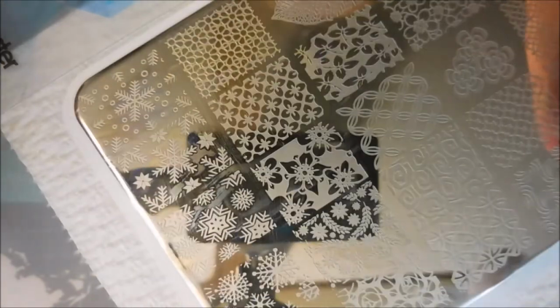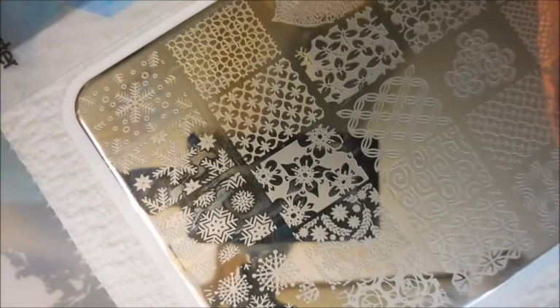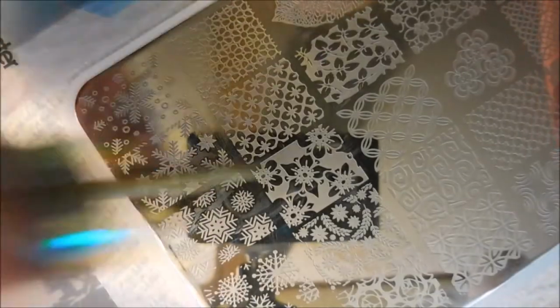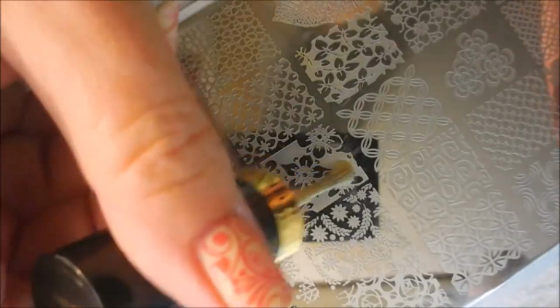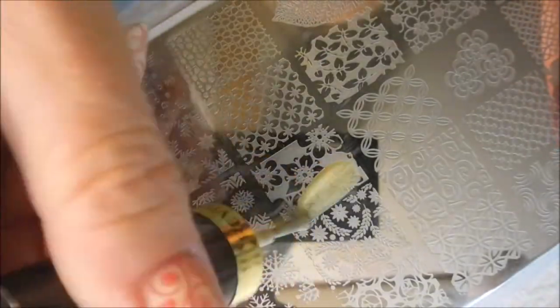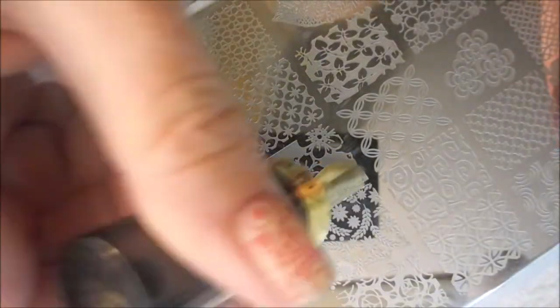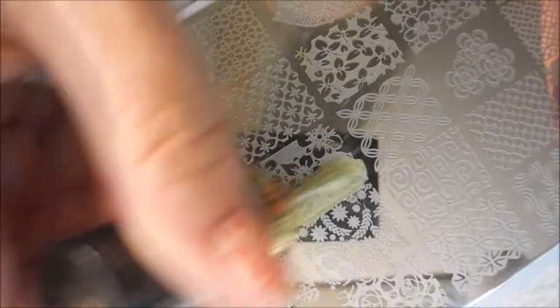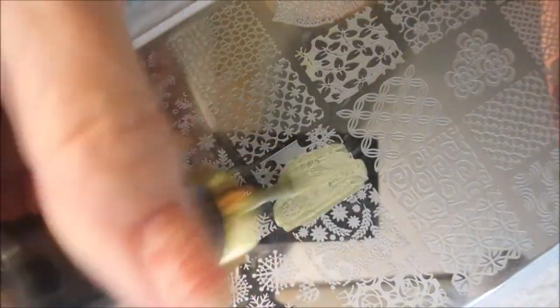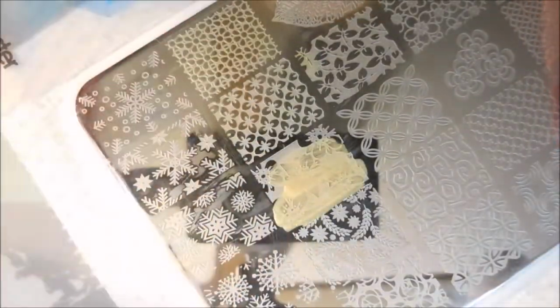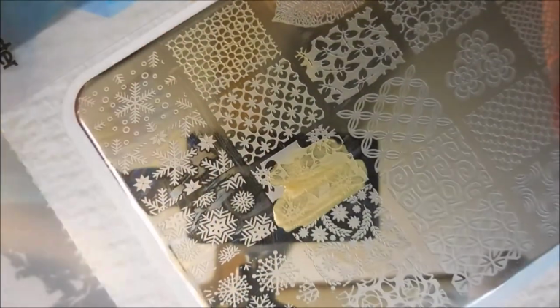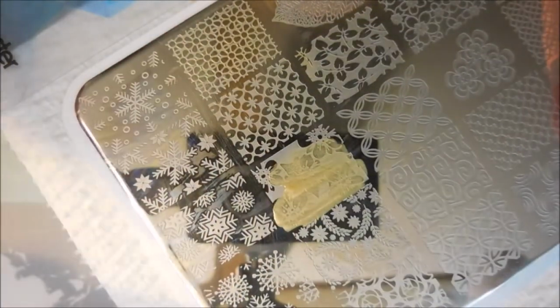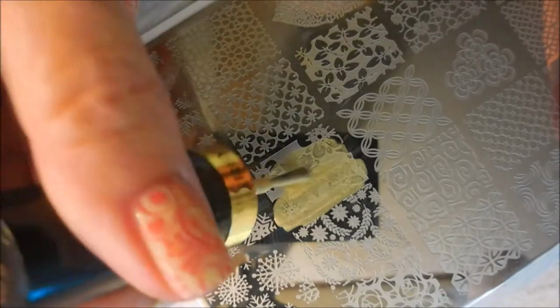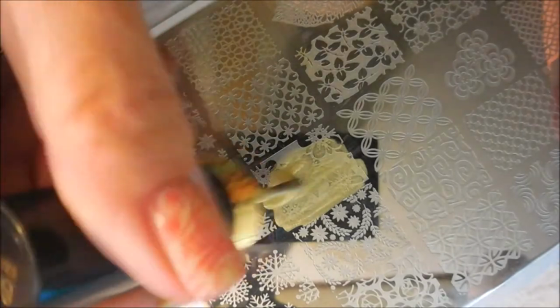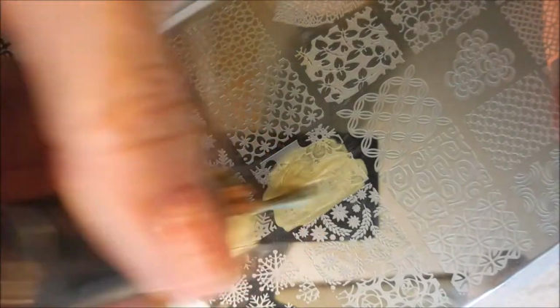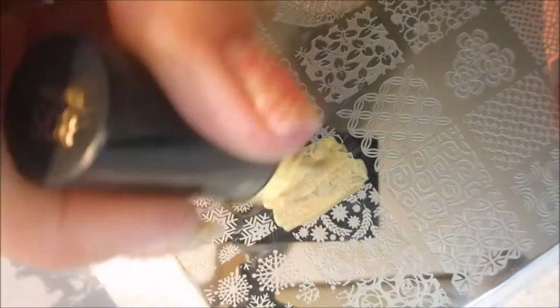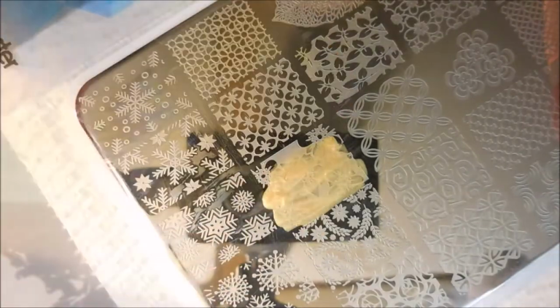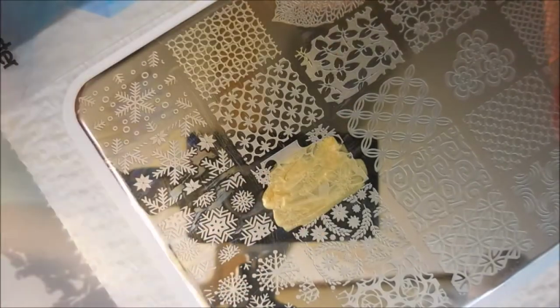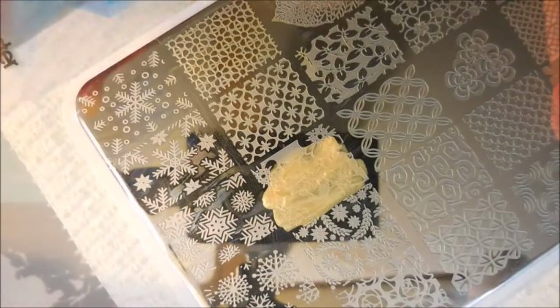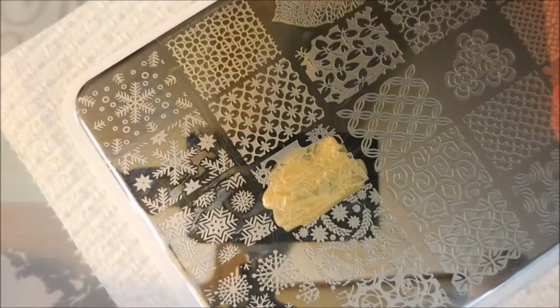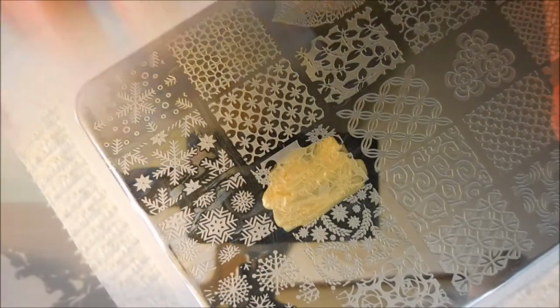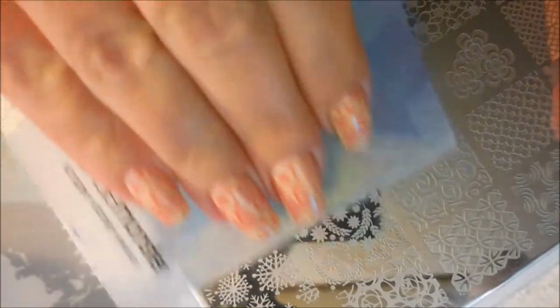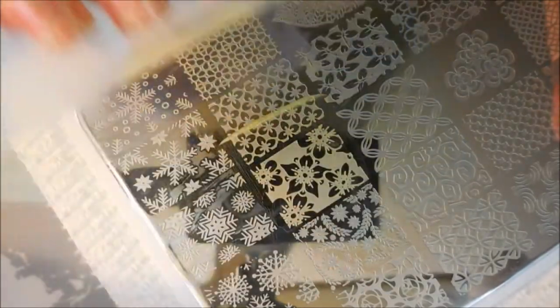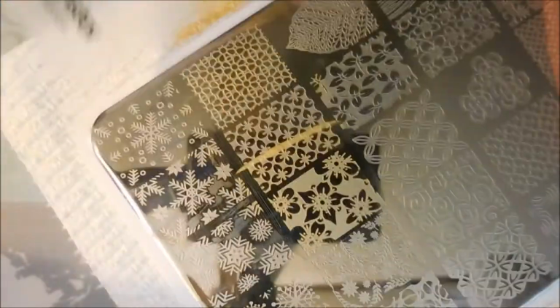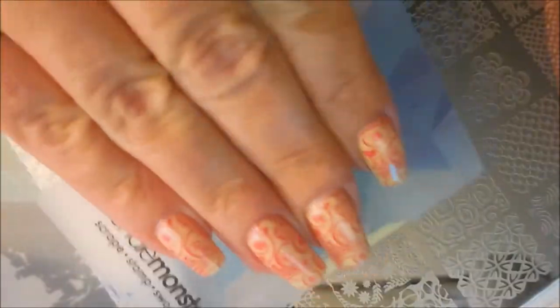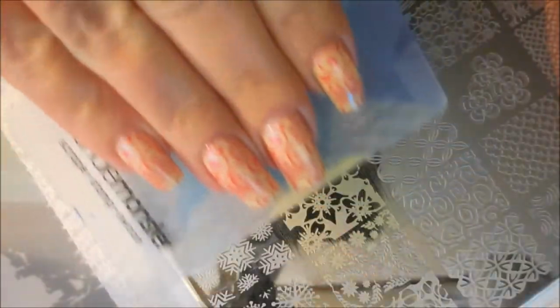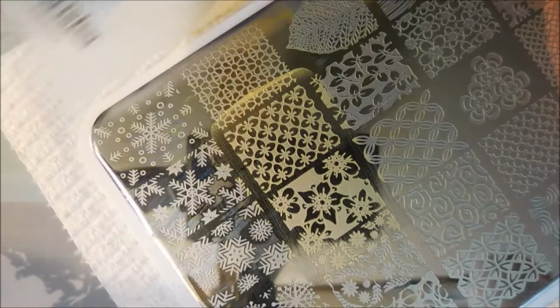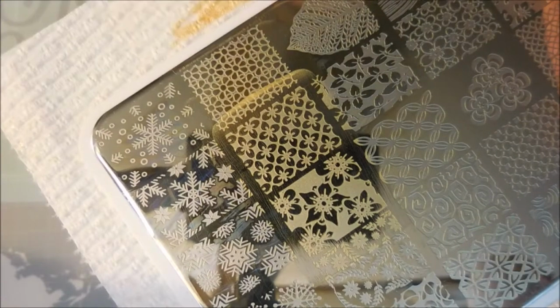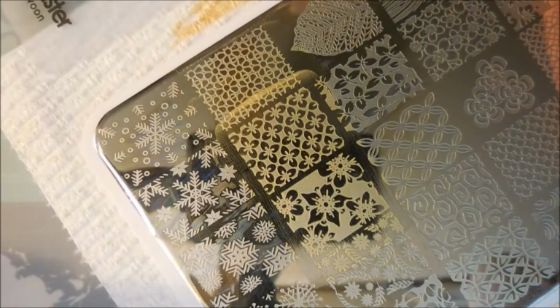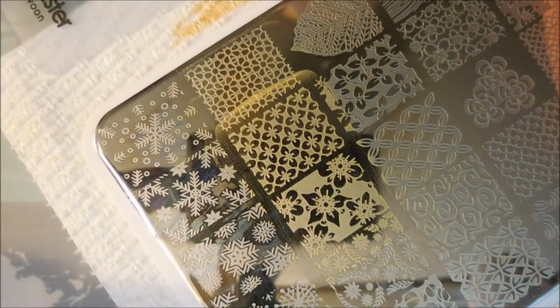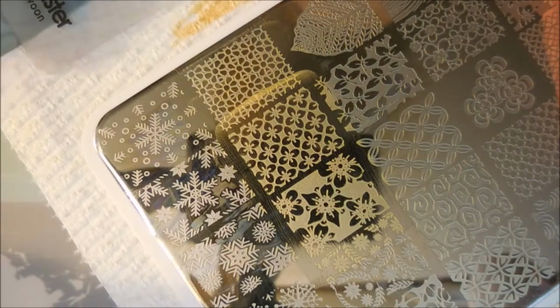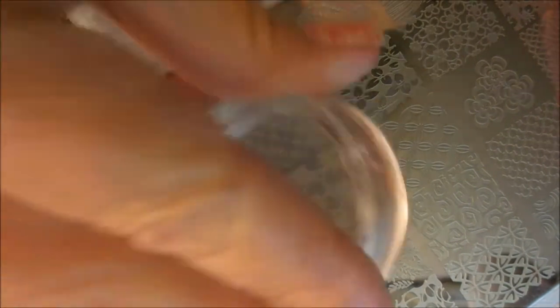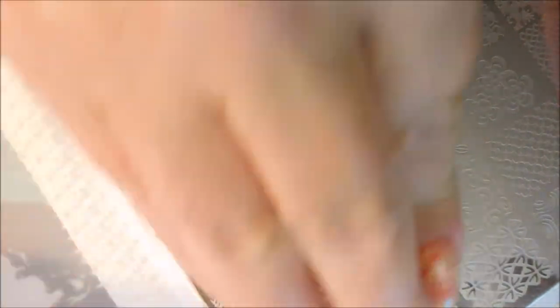And now I'm gonna use the image right above it — it's kind of like the bigger same kind of image. So I'm gonna use that on my accent nail, and I'll also use the same image on my thumb.